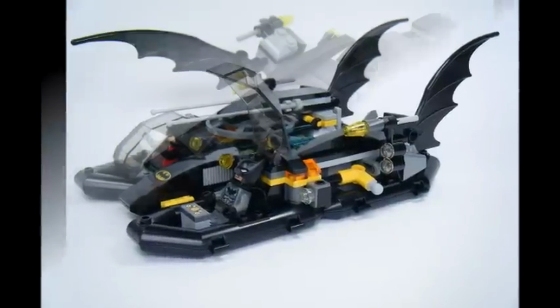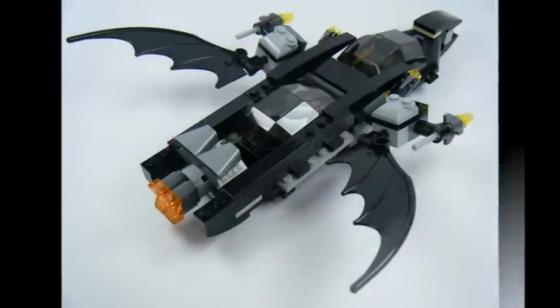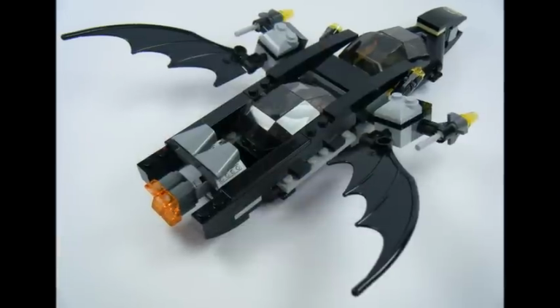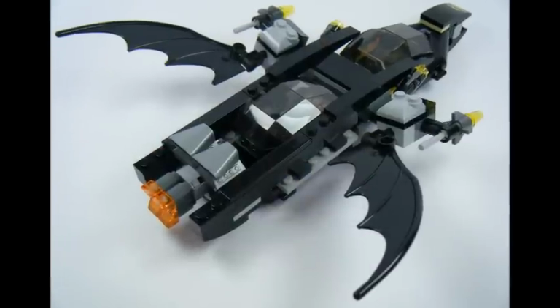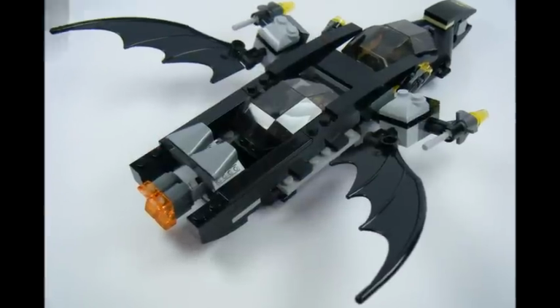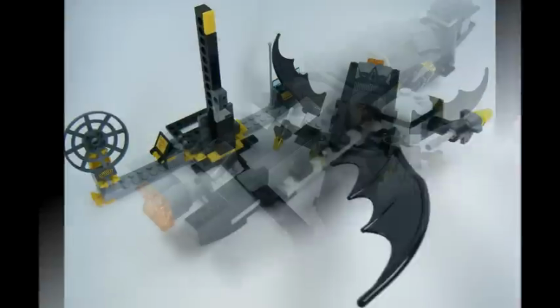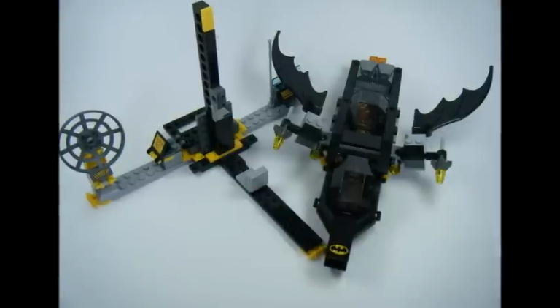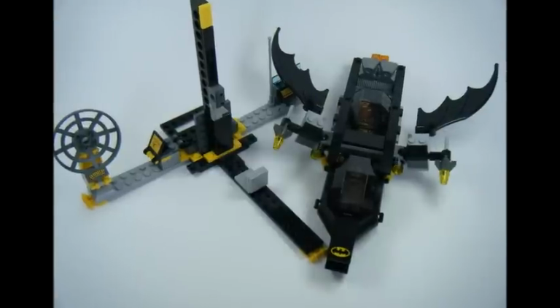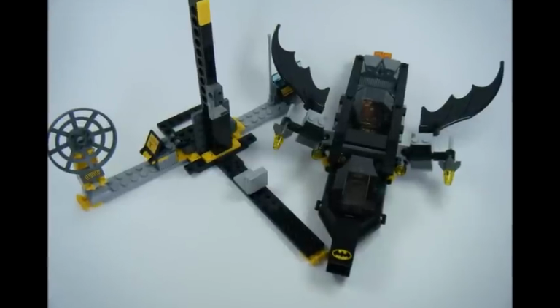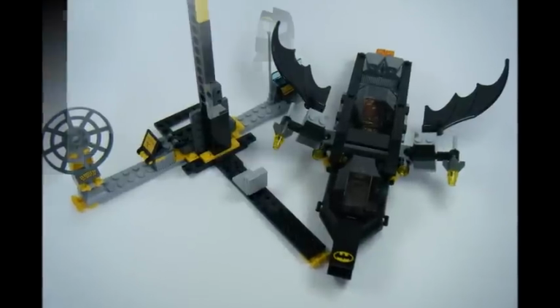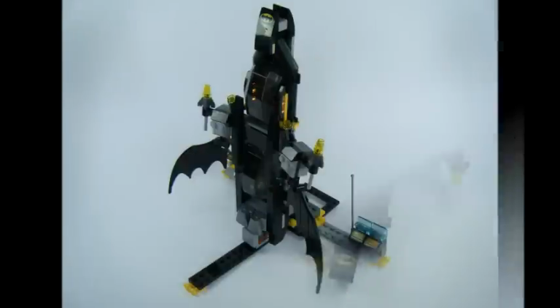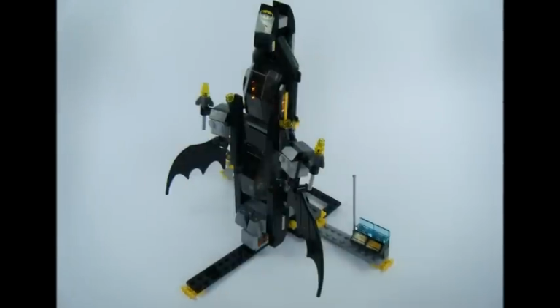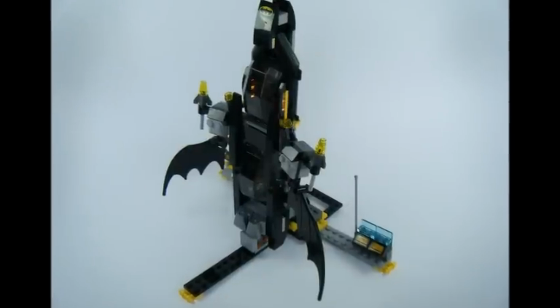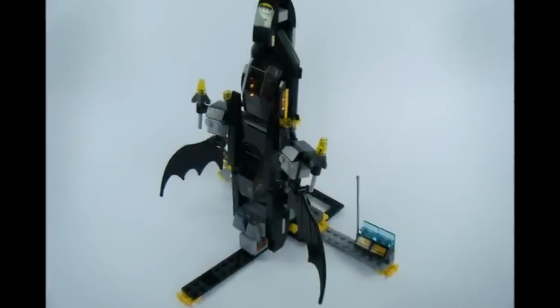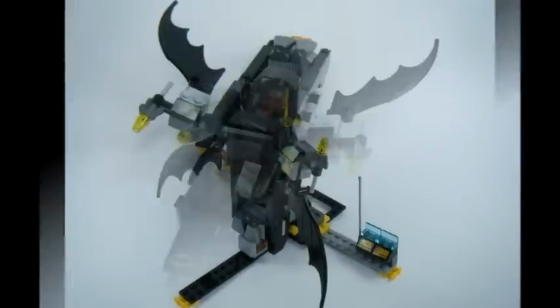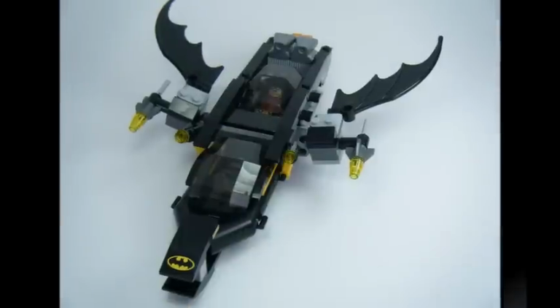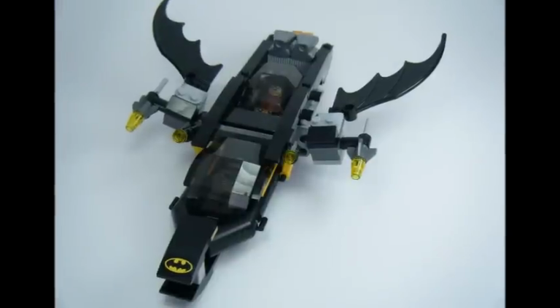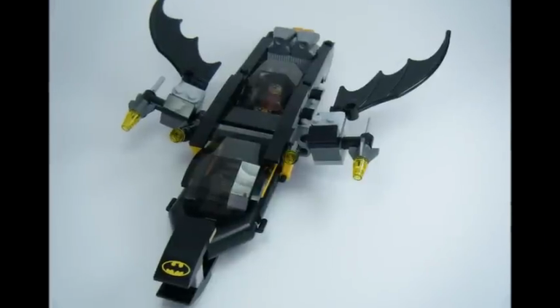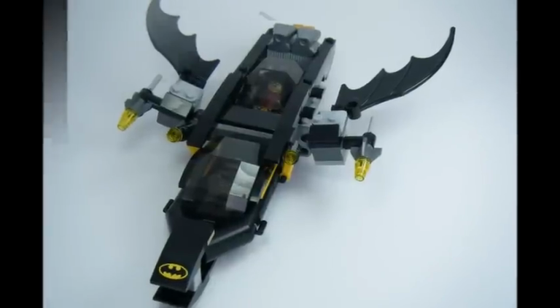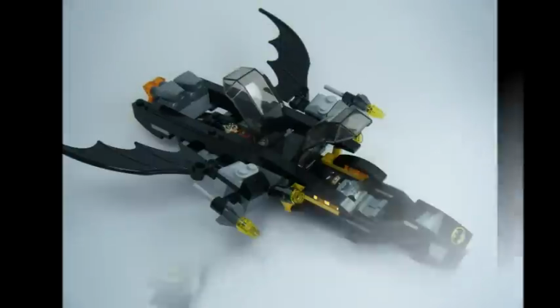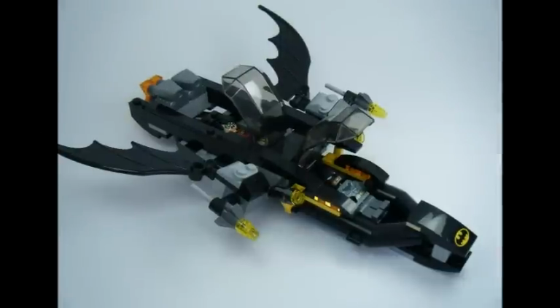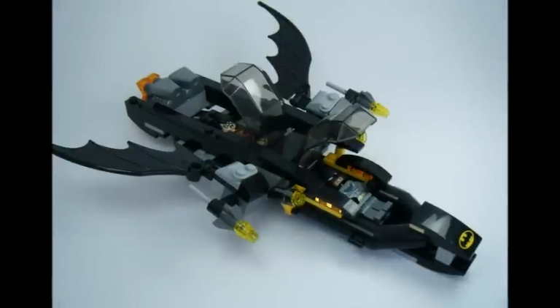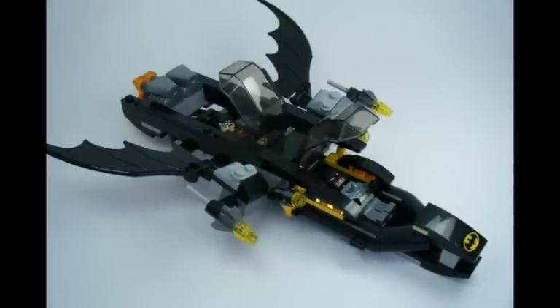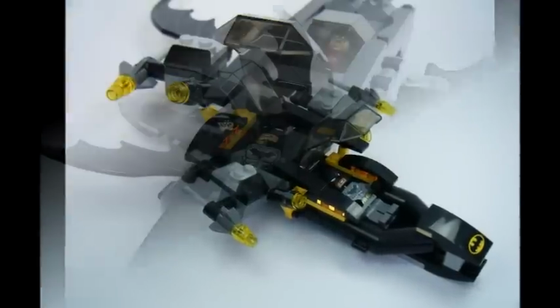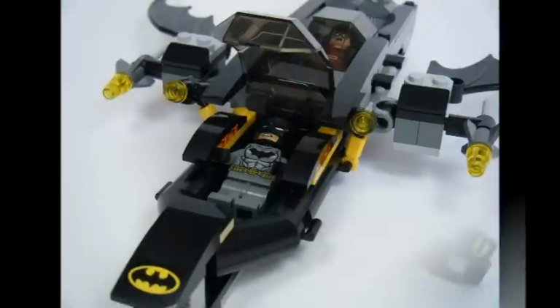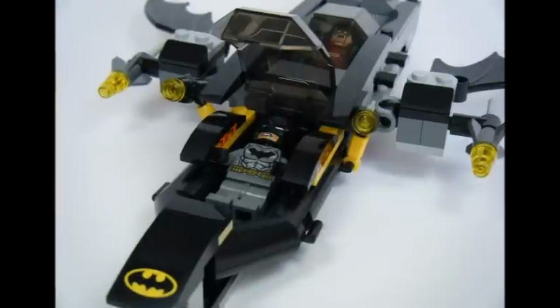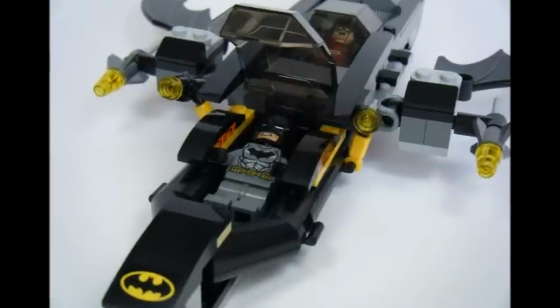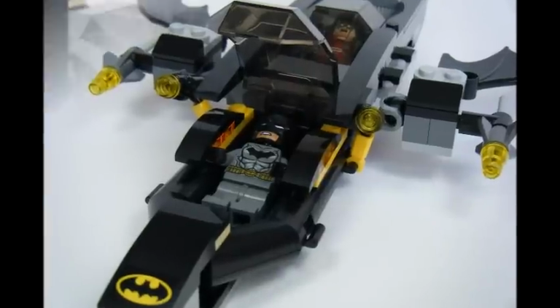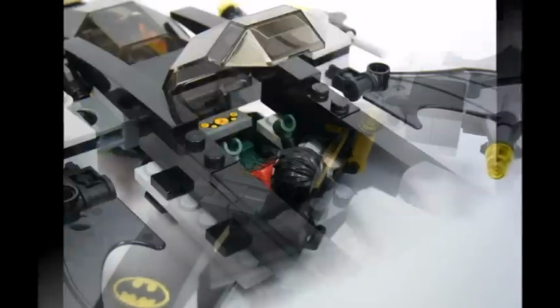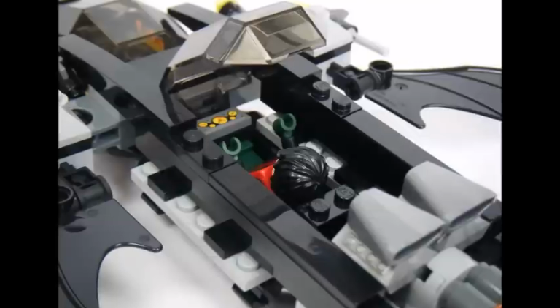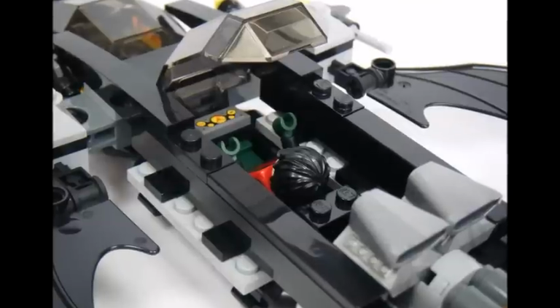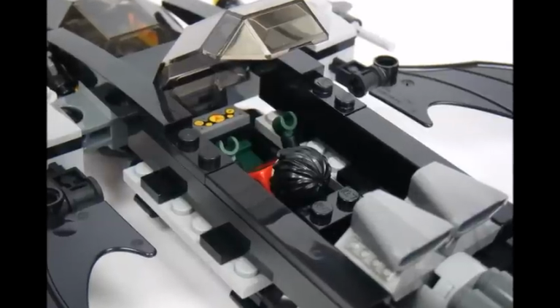In this video we have a step-by-step build of the Bat Rocket and Launch Pad so you can build your very own Bat Rocket. Ok, let's start building.